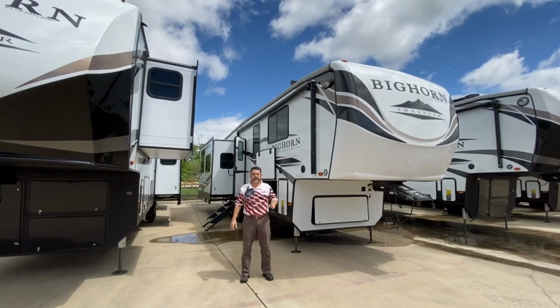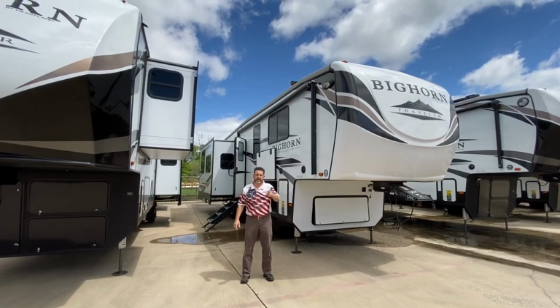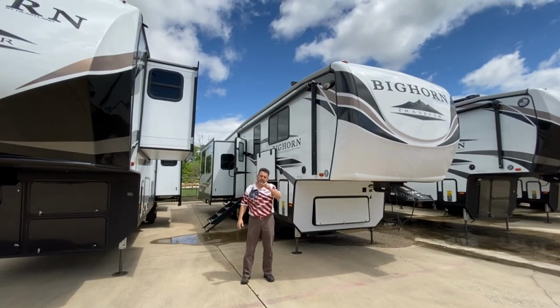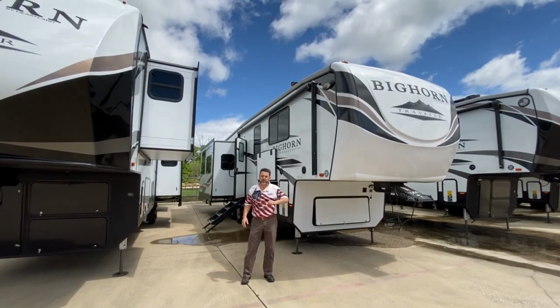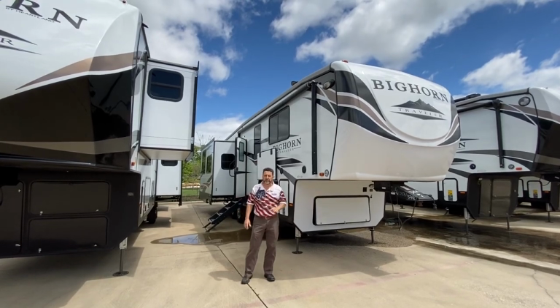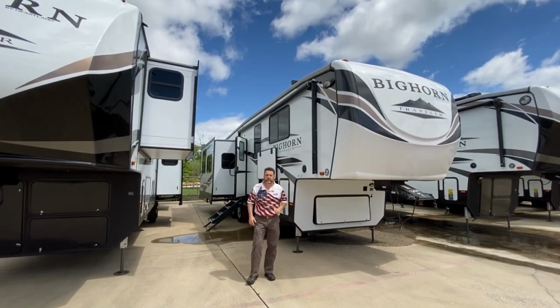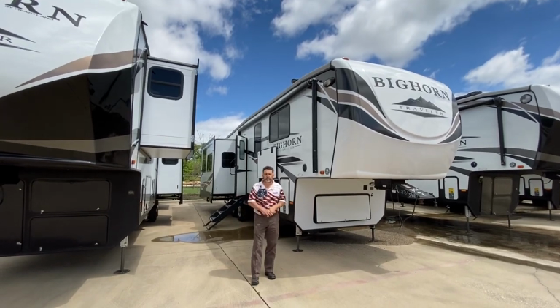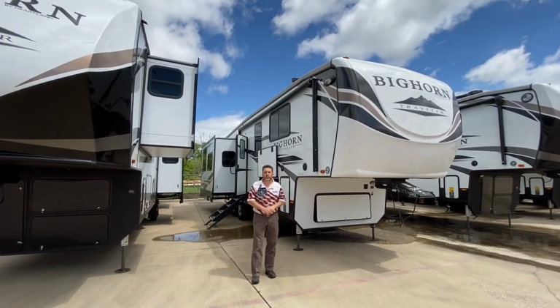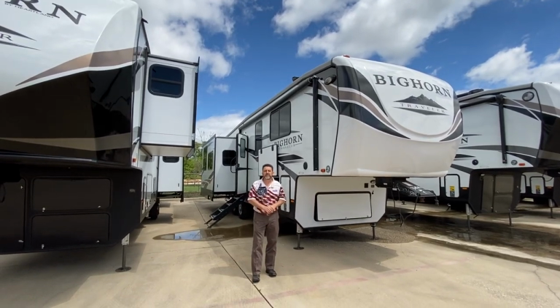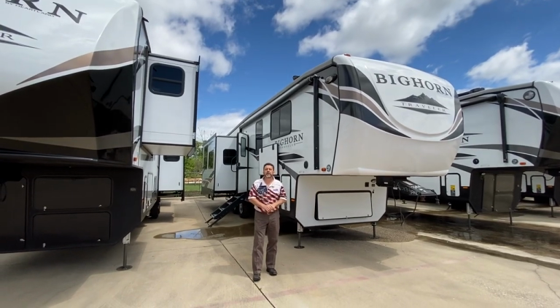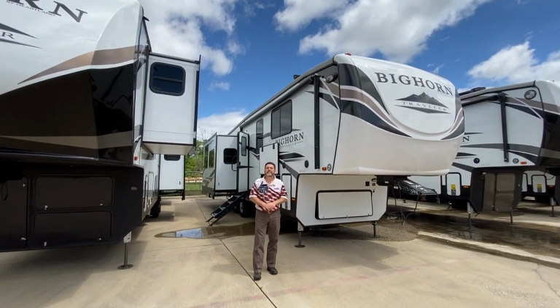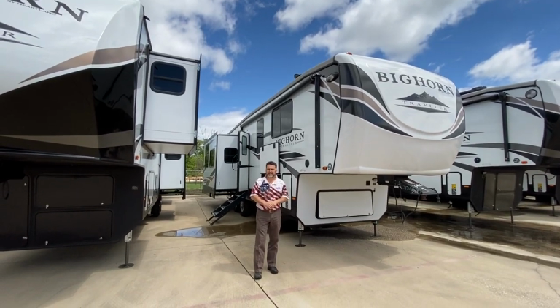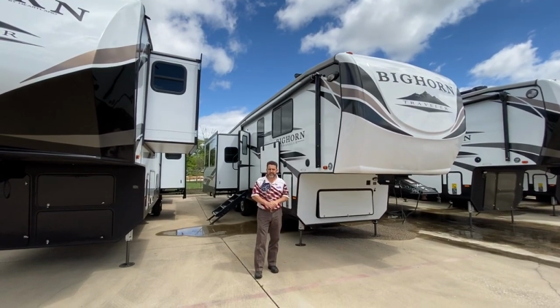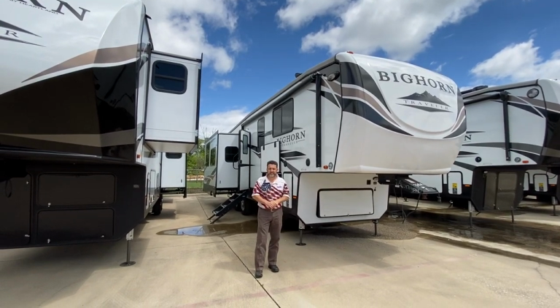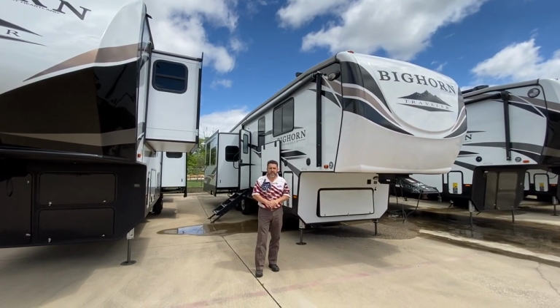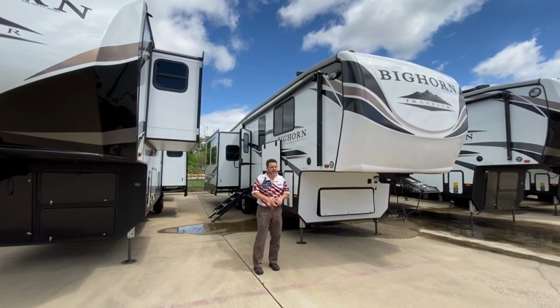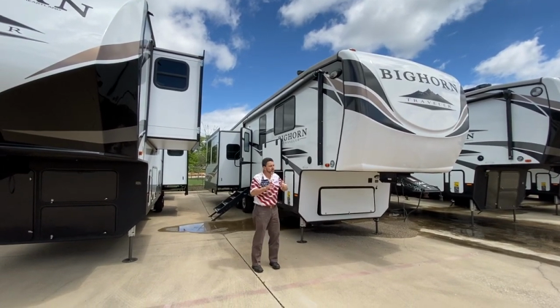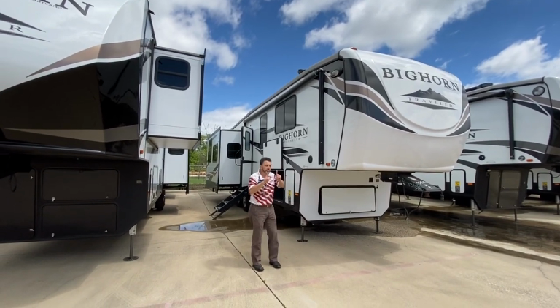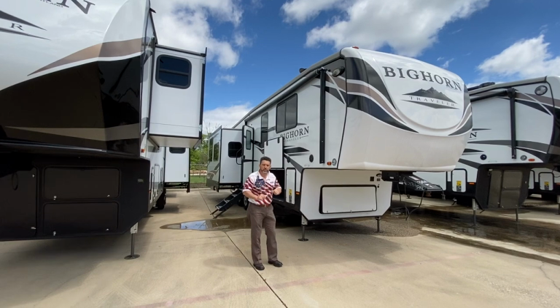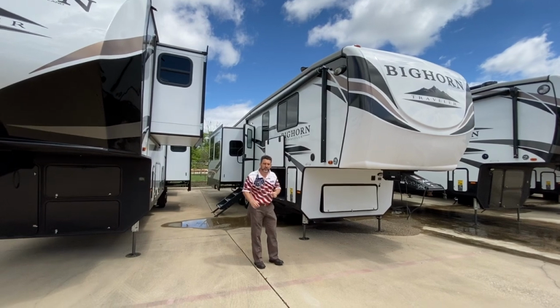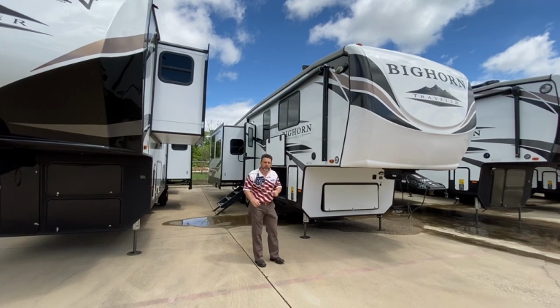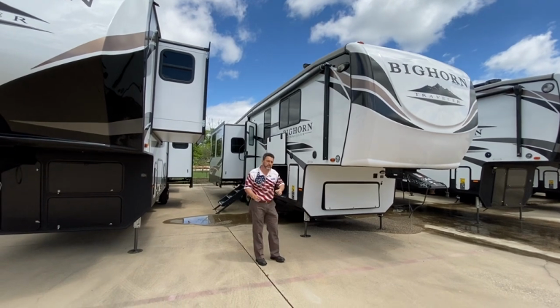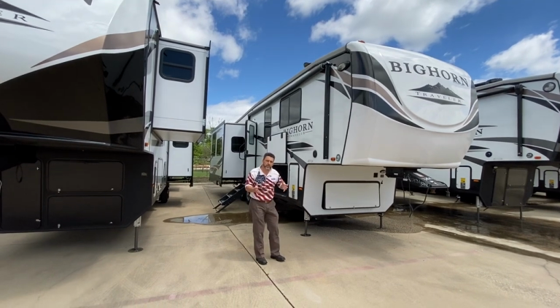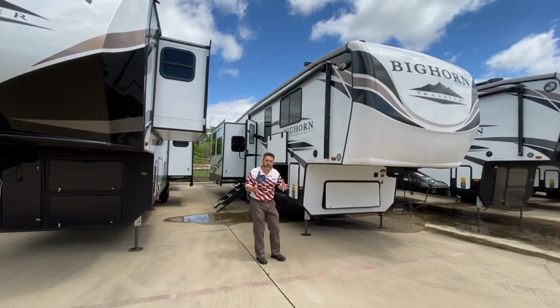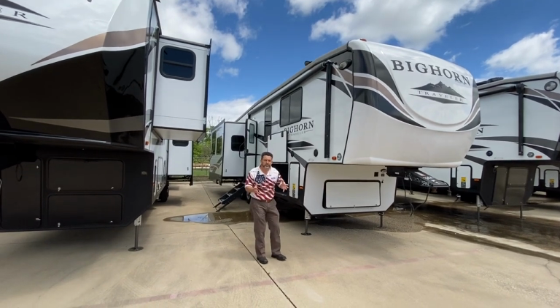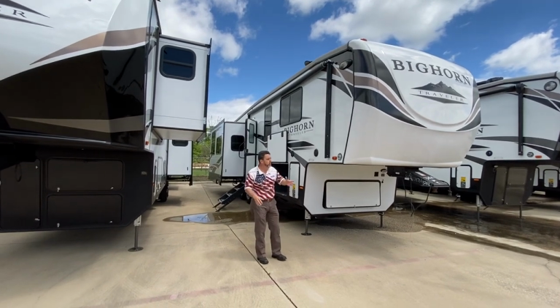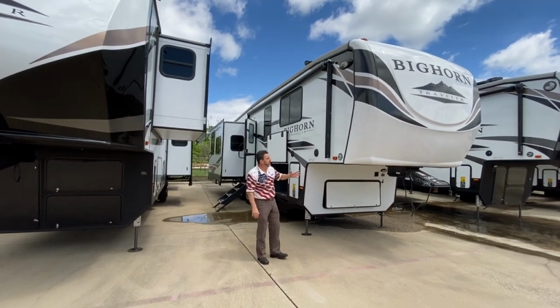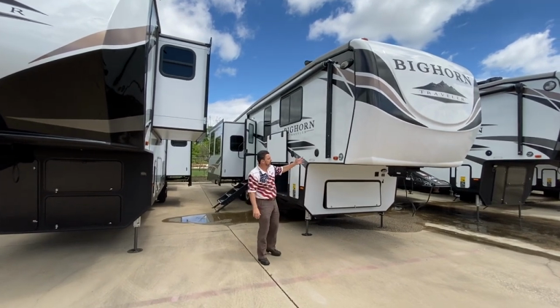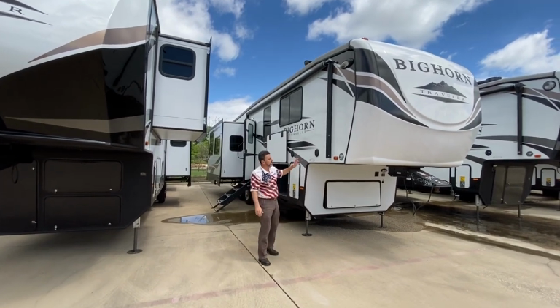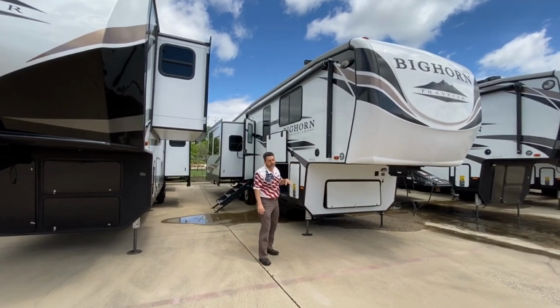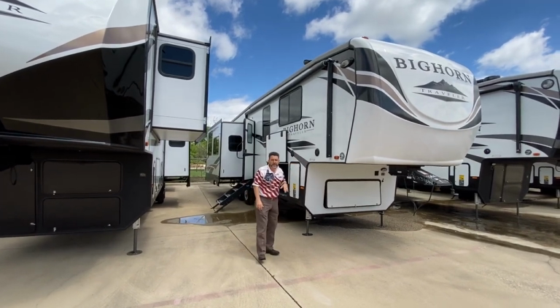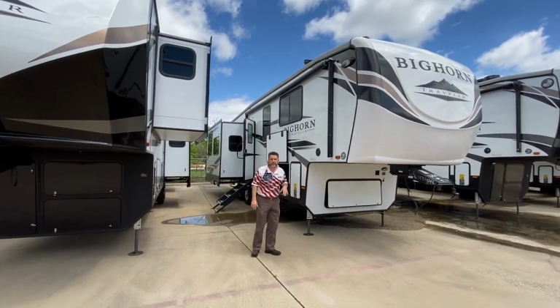Hey guys, this is Brent coming to you from ExploreUSA here in Denton, Texas. You need a shorter fifth wheel, something to make you more comfortable? Right here, 35 foot.